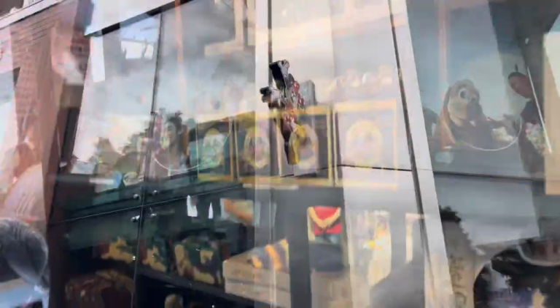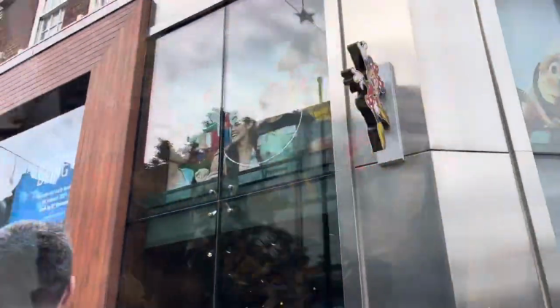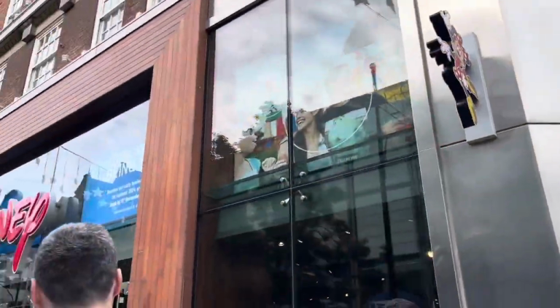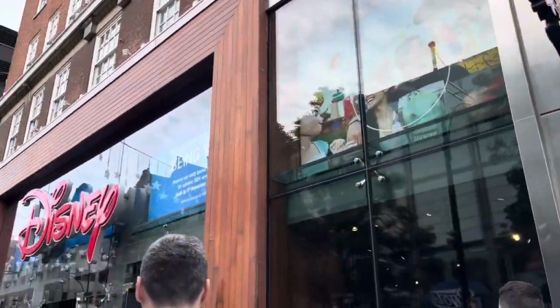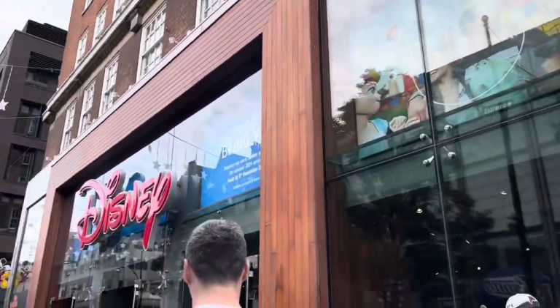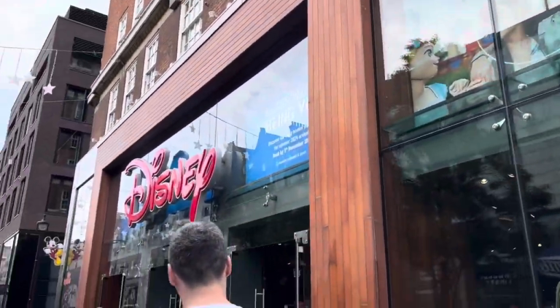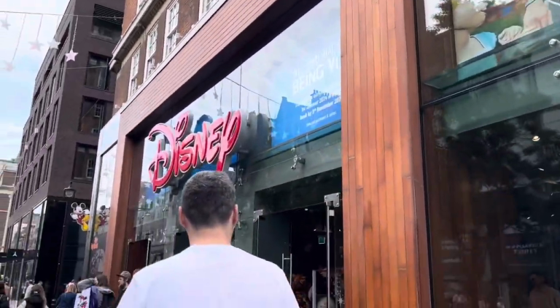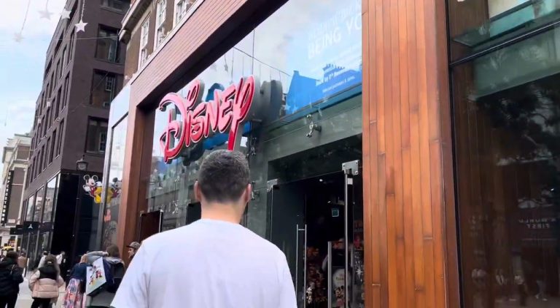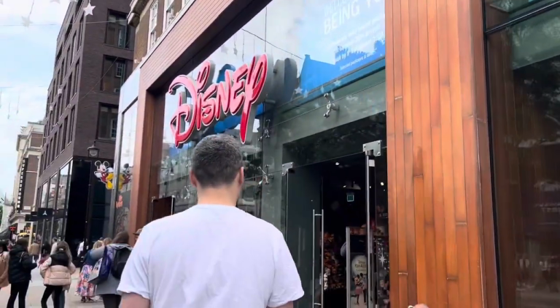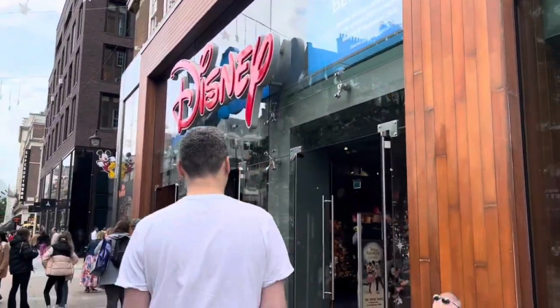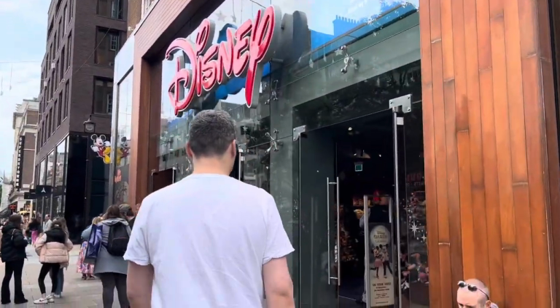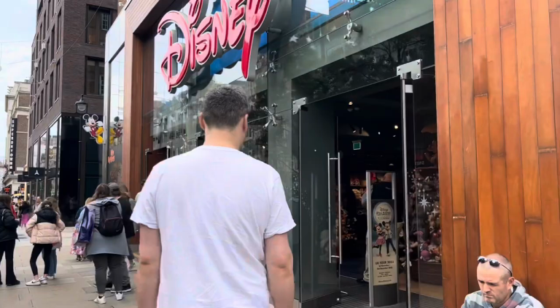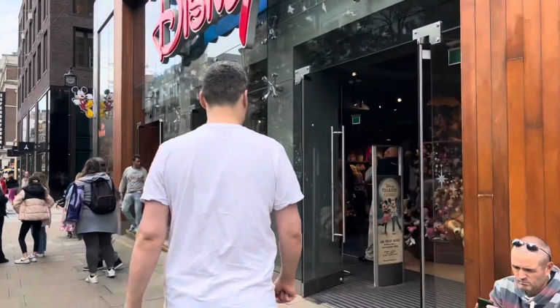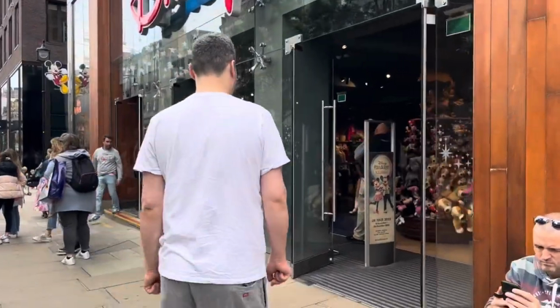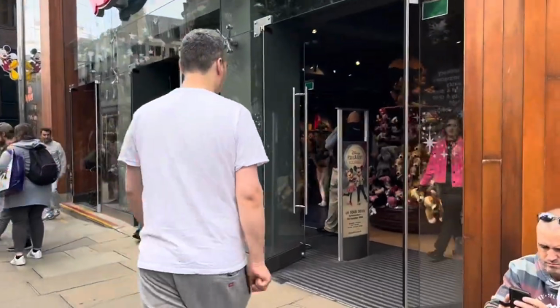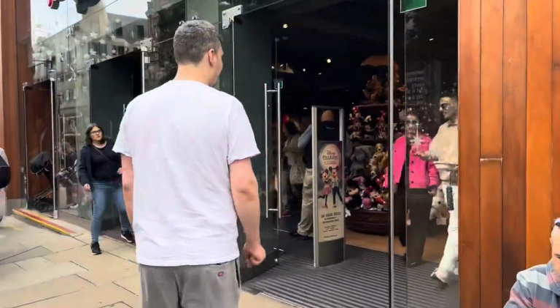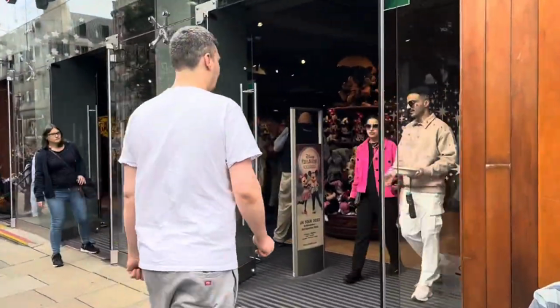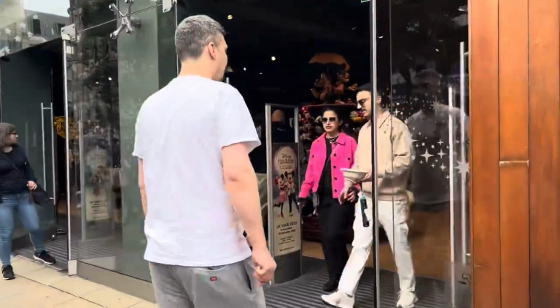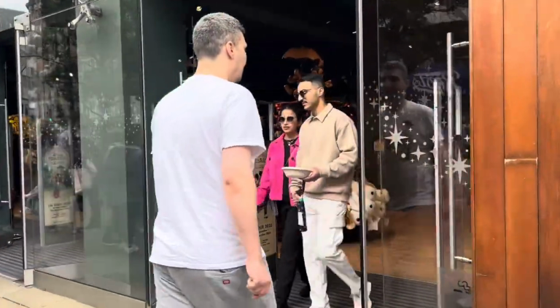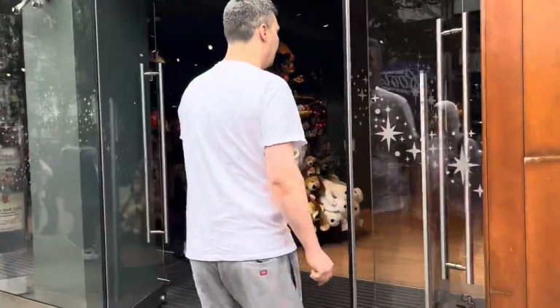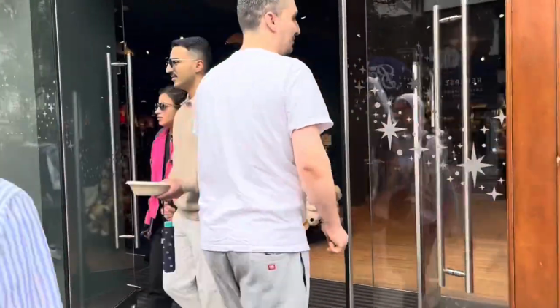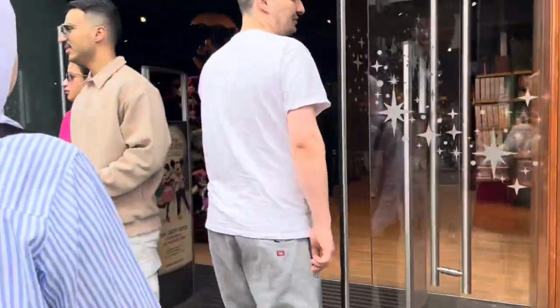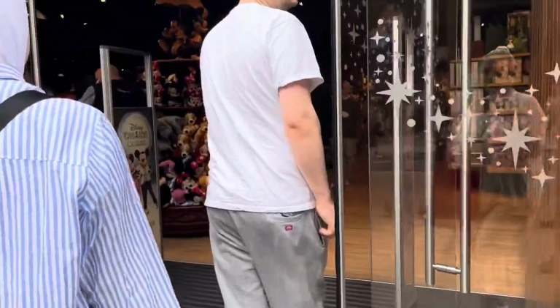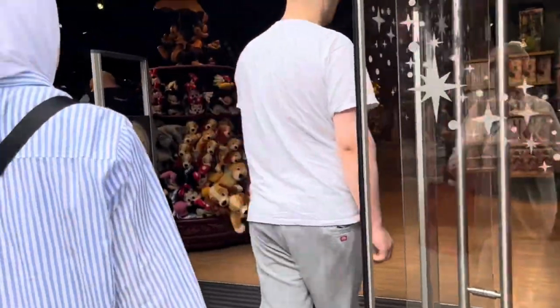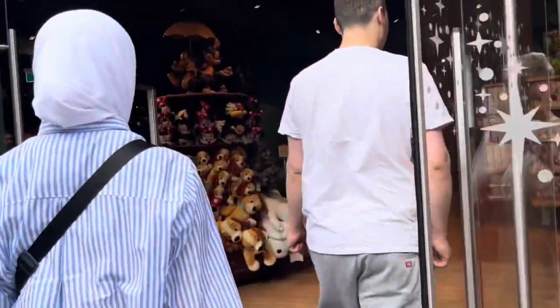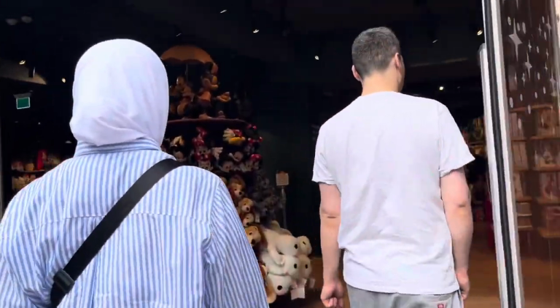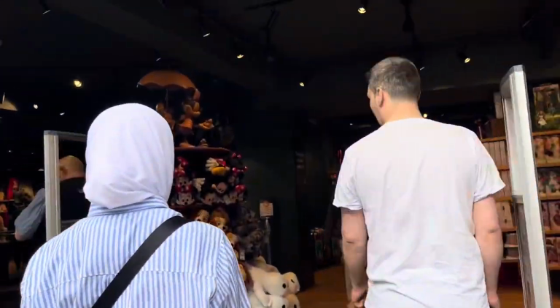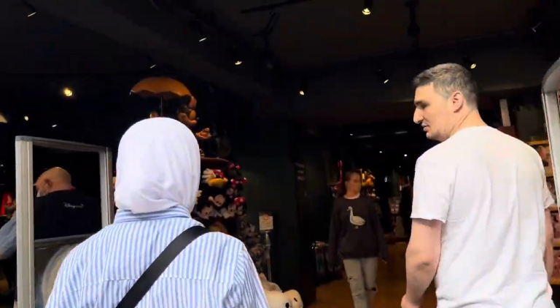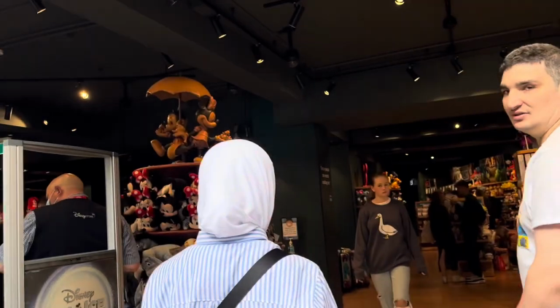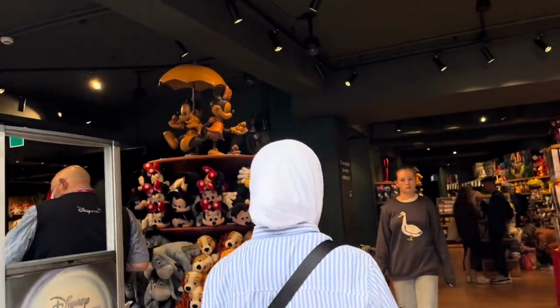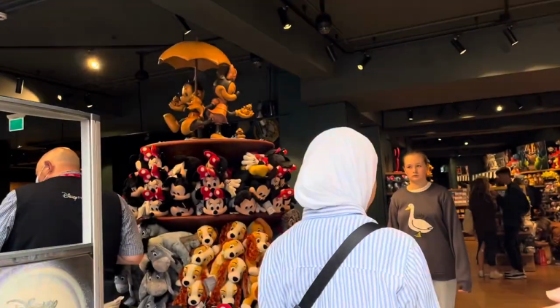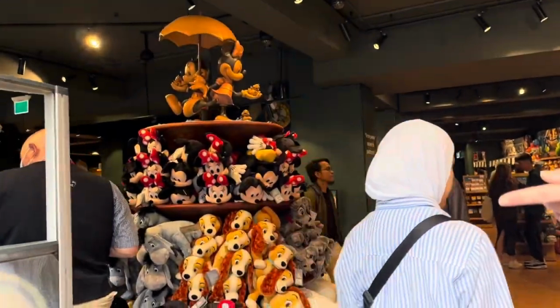We then headed over to the Disney Store, which we'd been looking forward to all day. We love coming into this Disney Store — it's the only one in London sadly, as they closed the one near us.